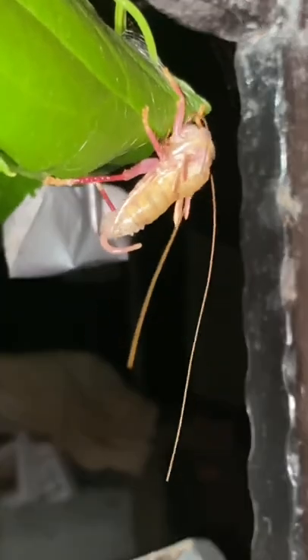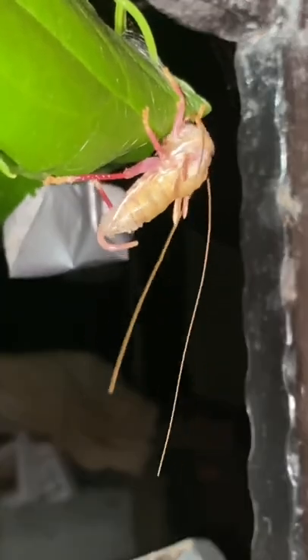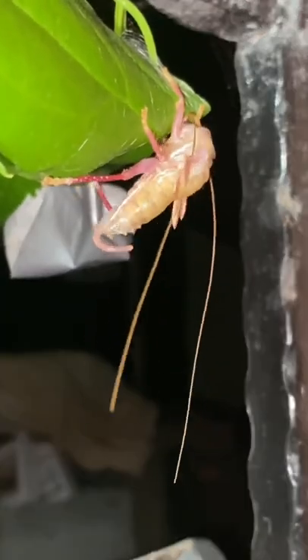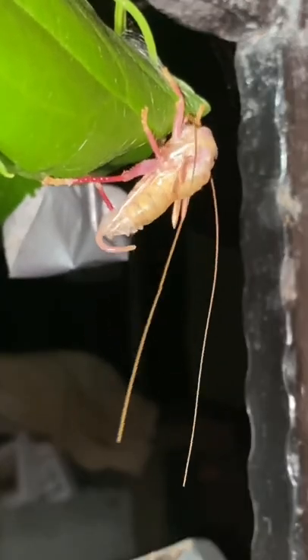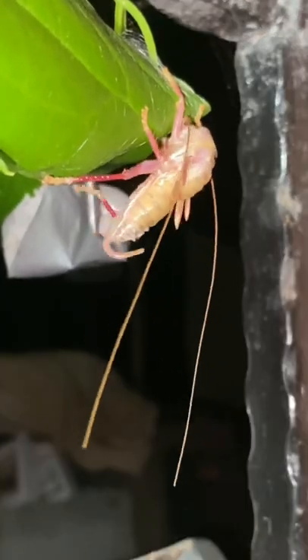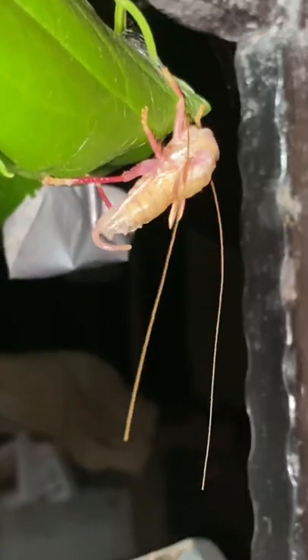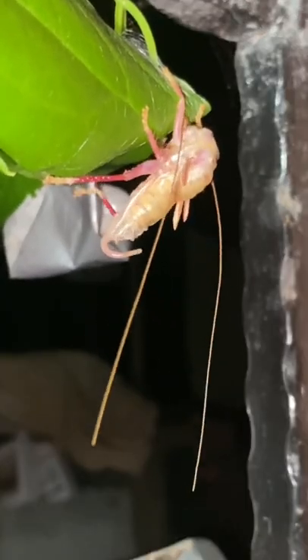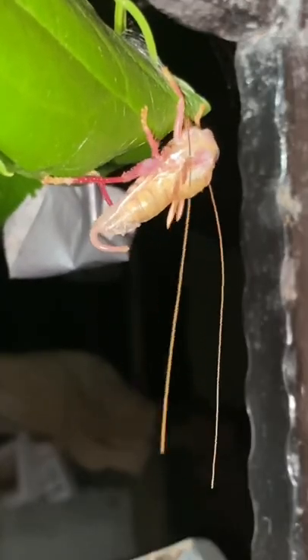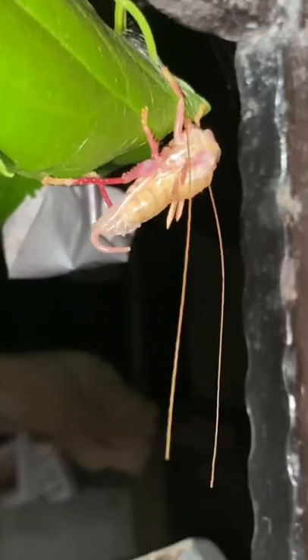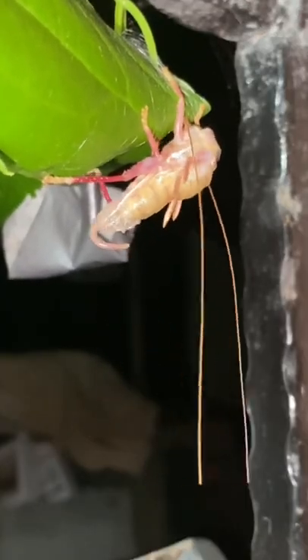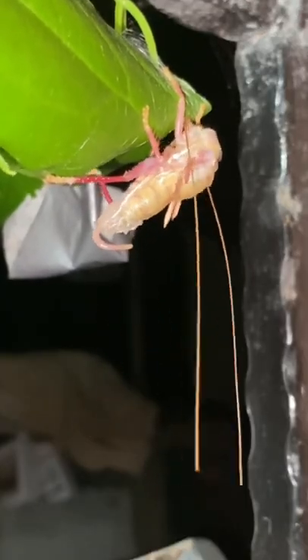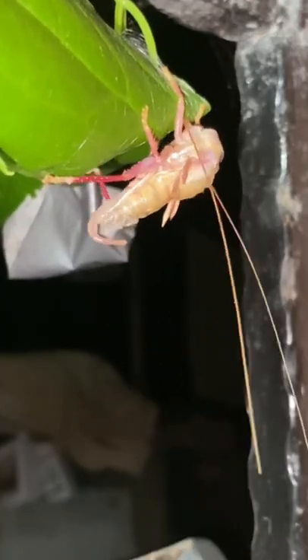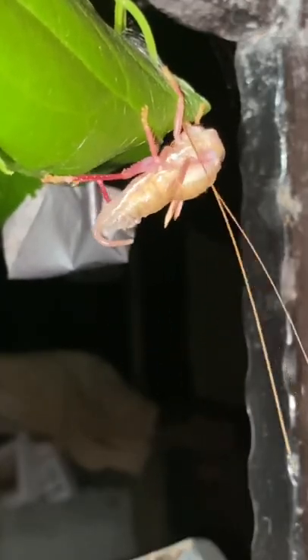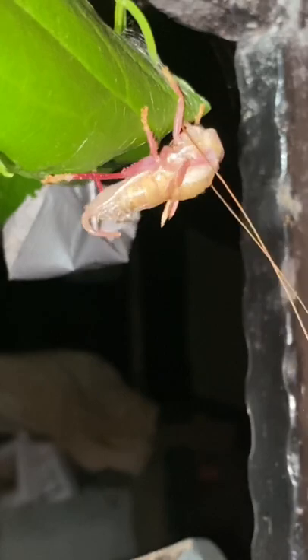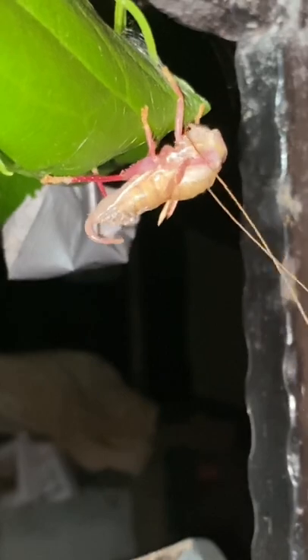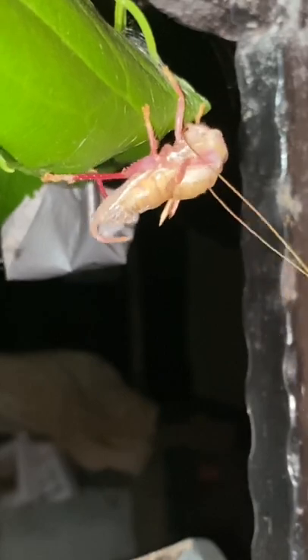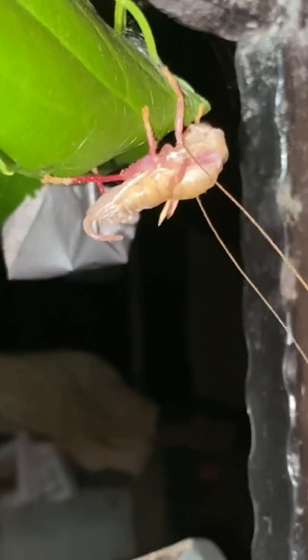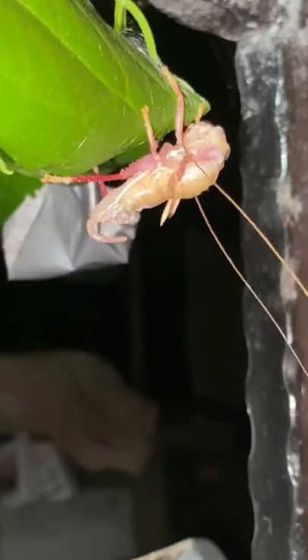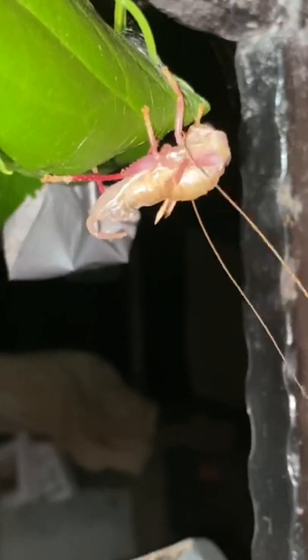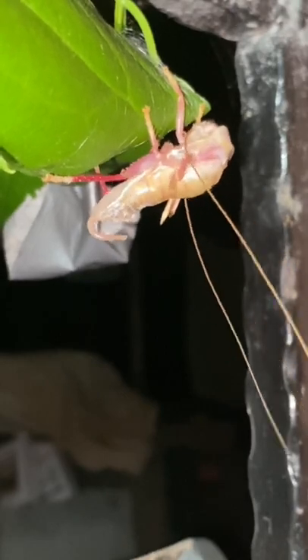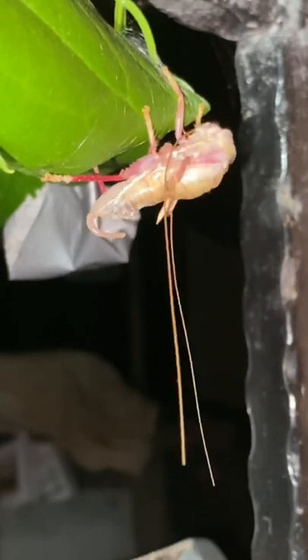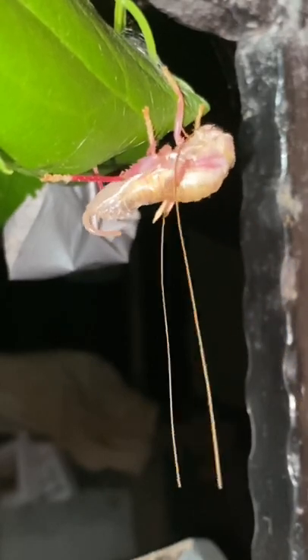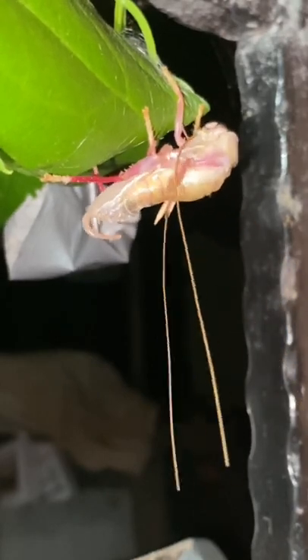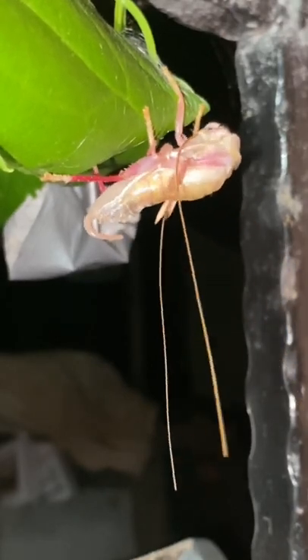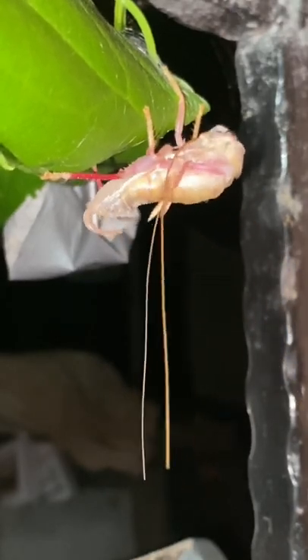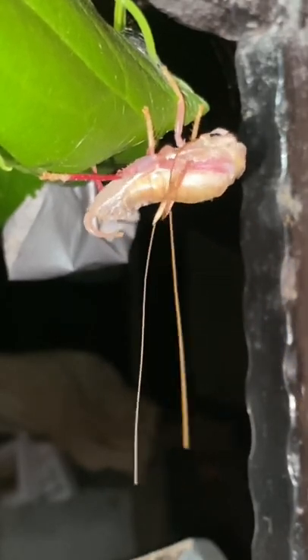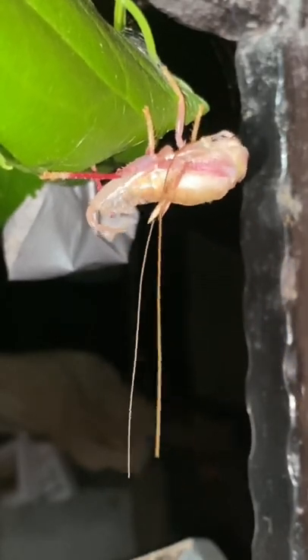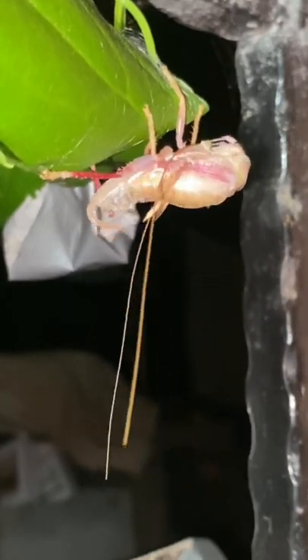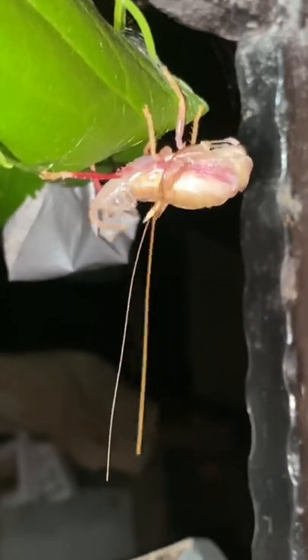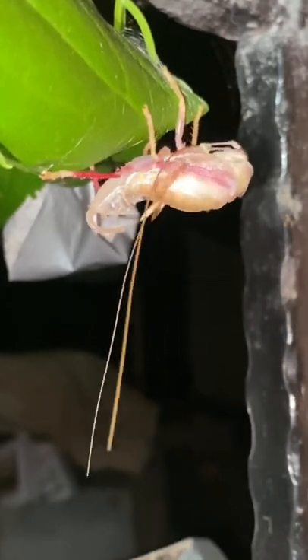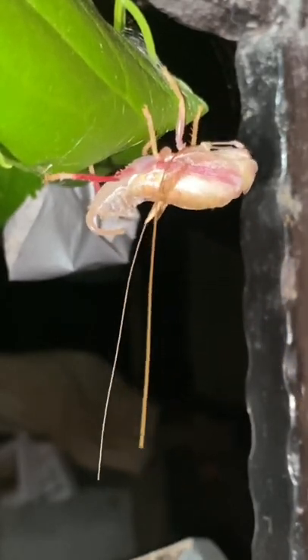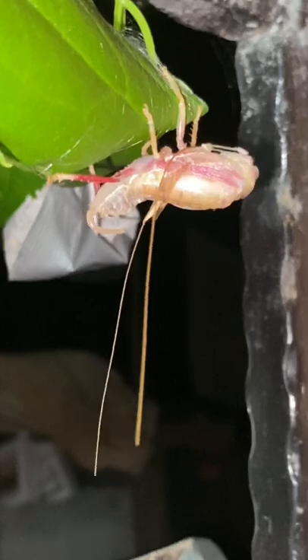The first step in this process is the loosening of the old exoskeleton. You can see this old exoskeleton becoming translucent as it loses contact with the cricket. The exoskeleton is initially torn around the thorax.